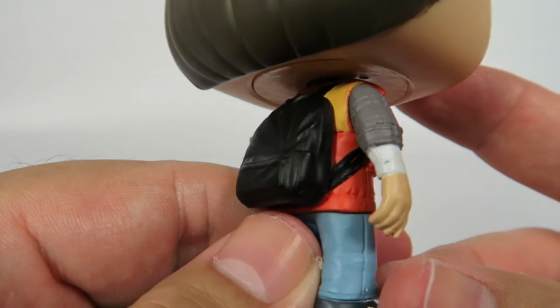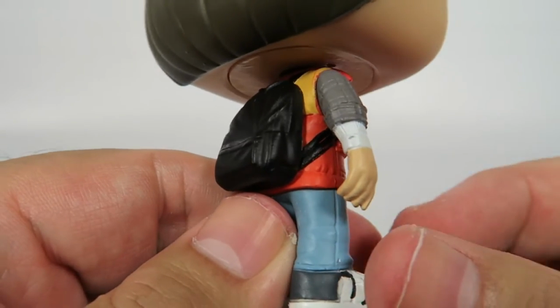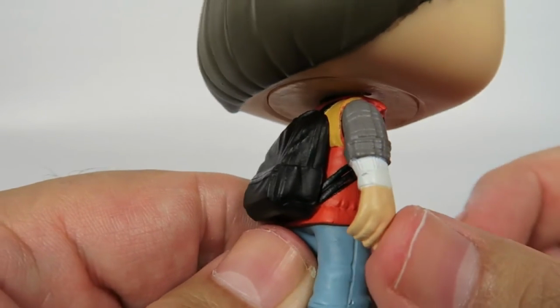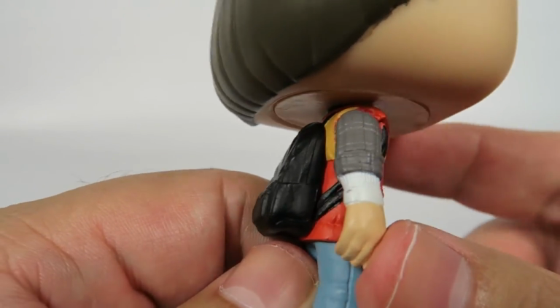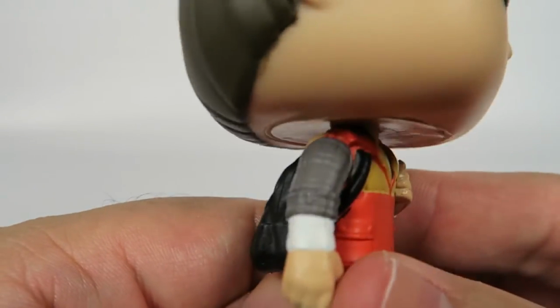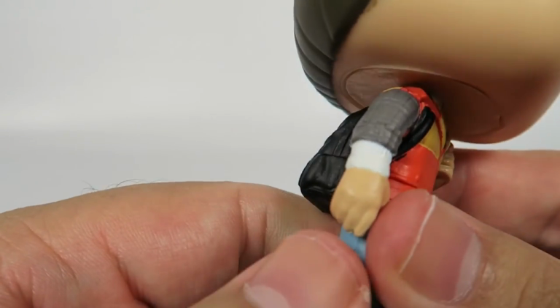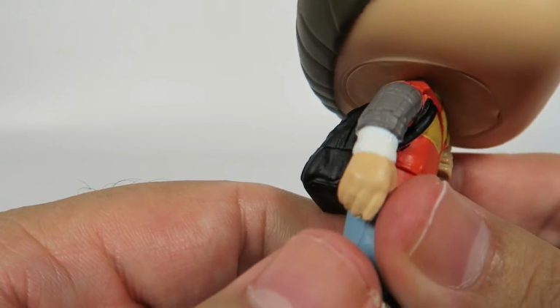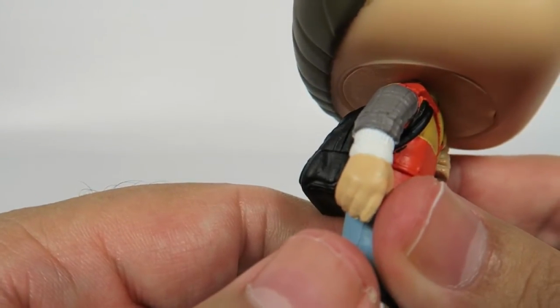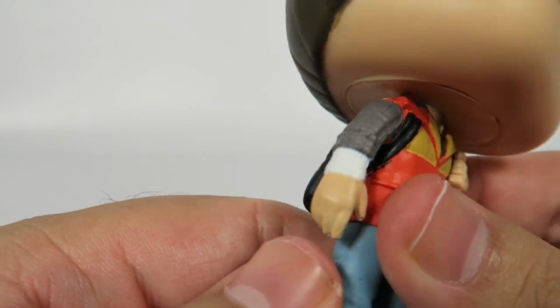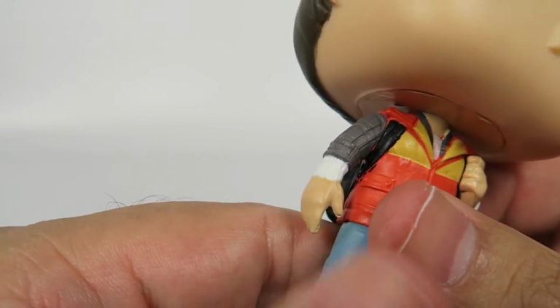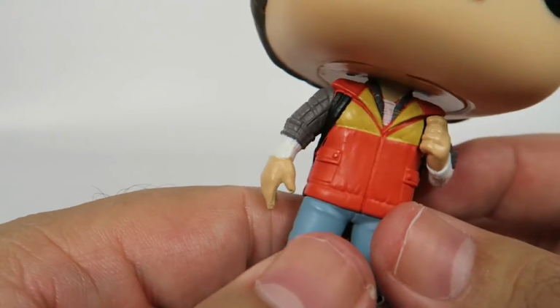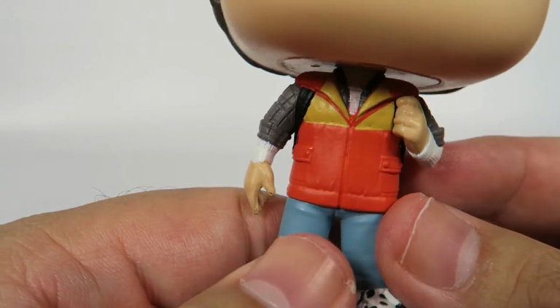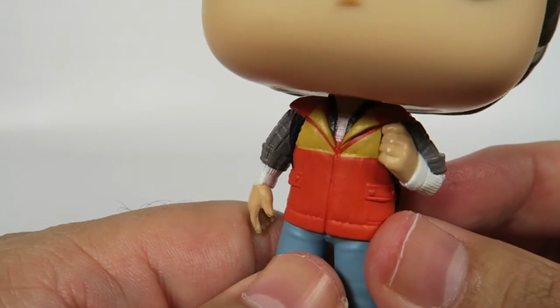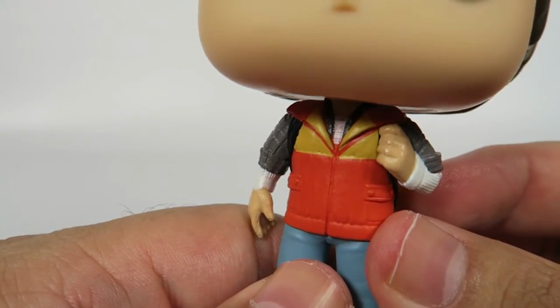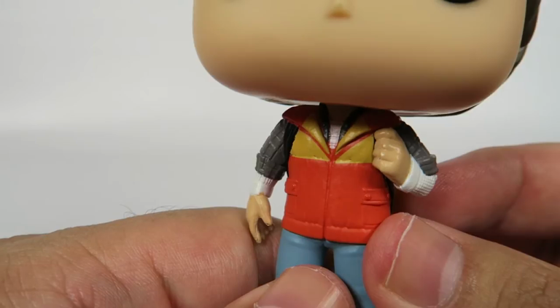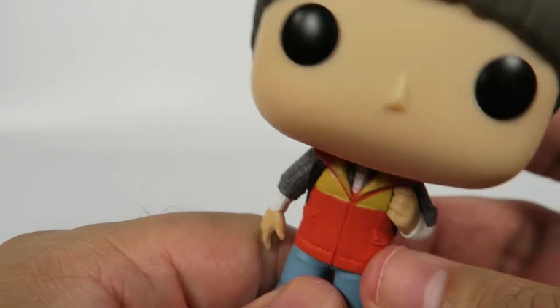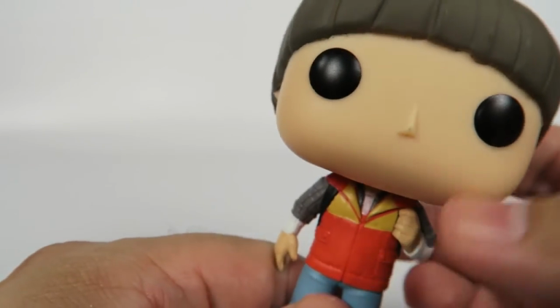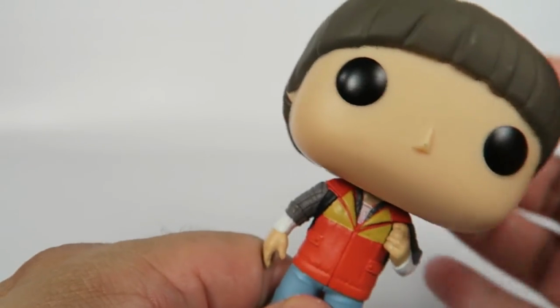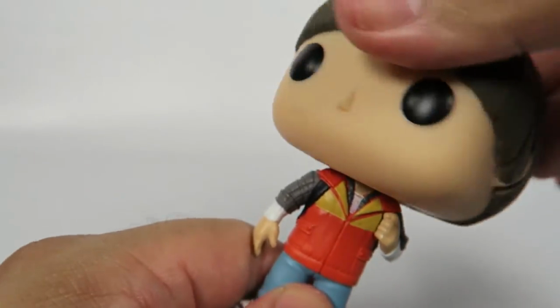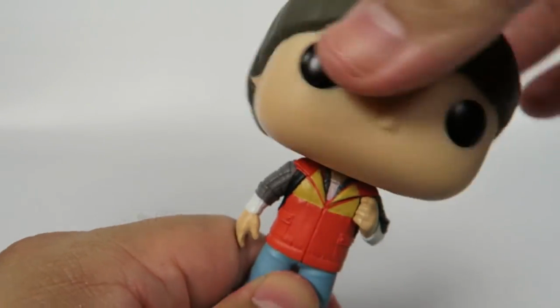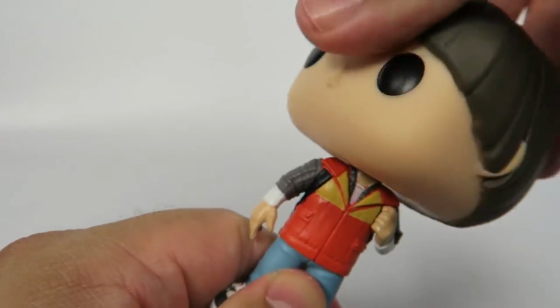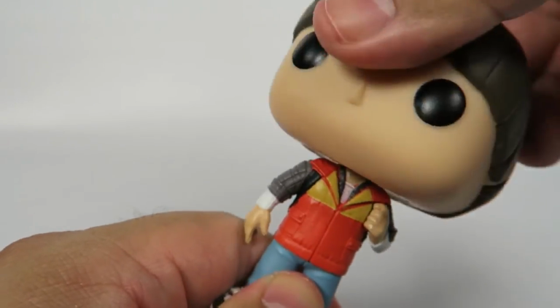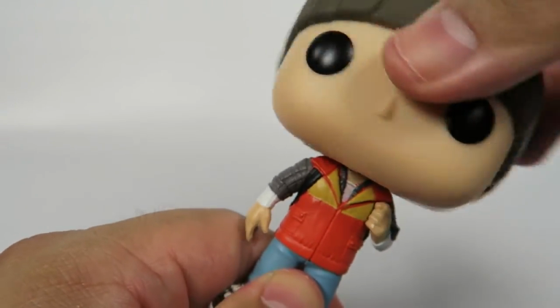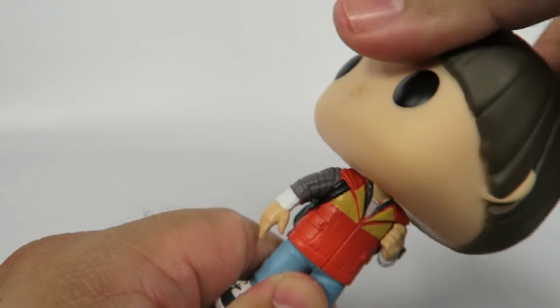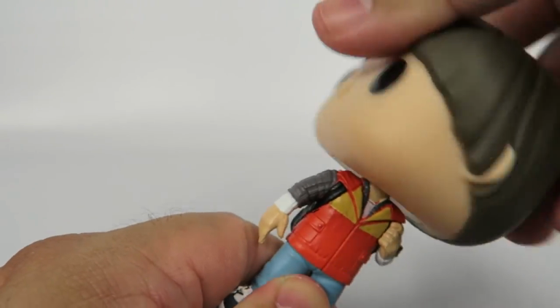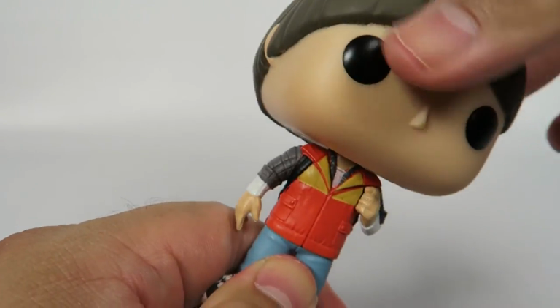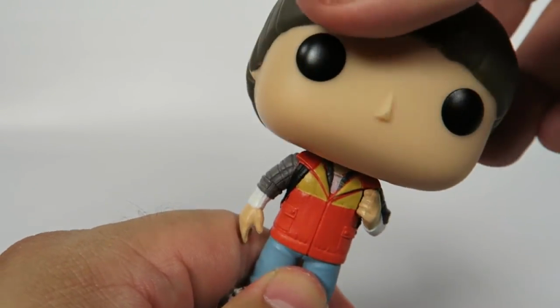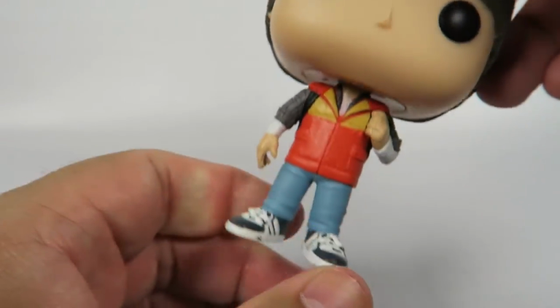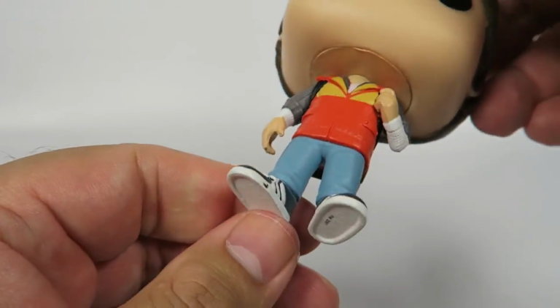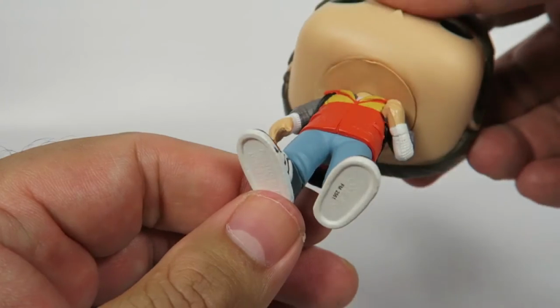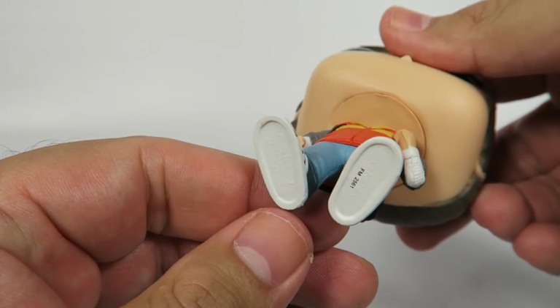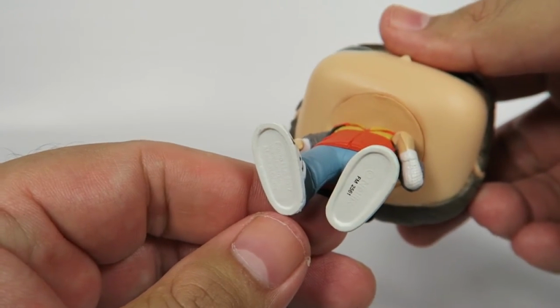Hands have some good detailing — distinct fingers. The head does a full exorcist rotation, if that's your thing.